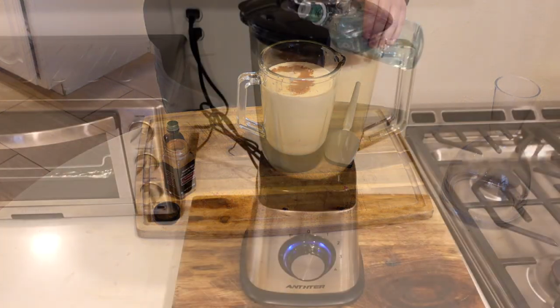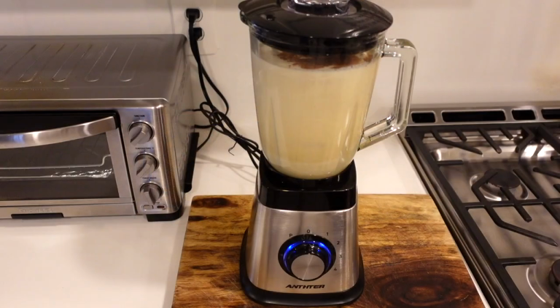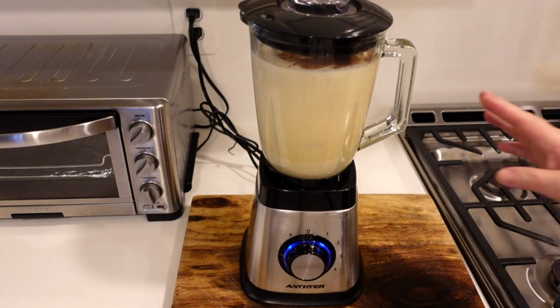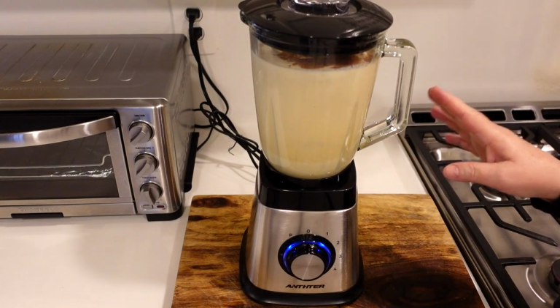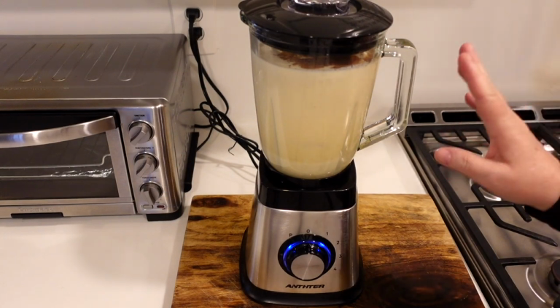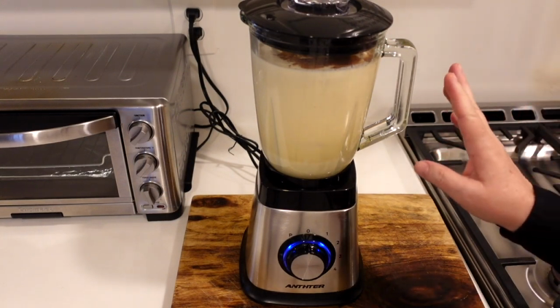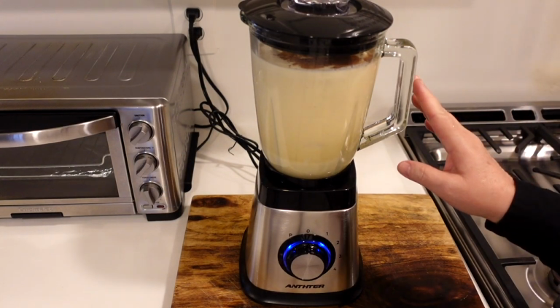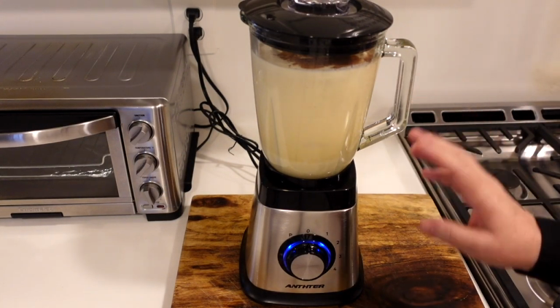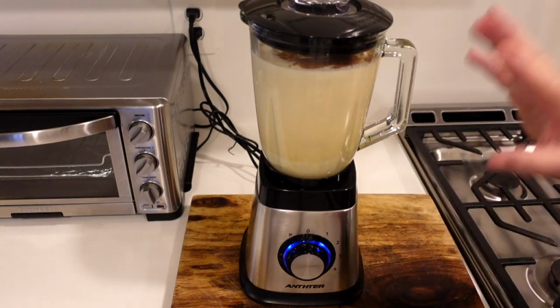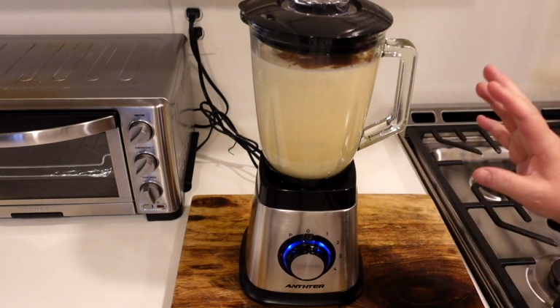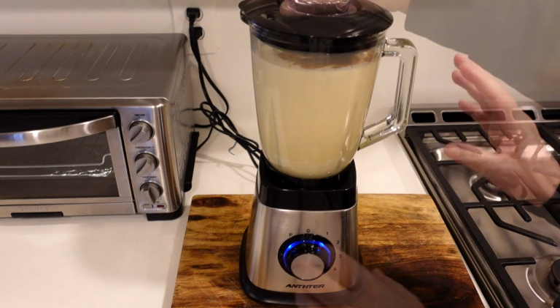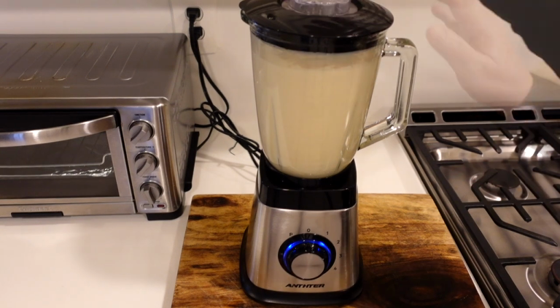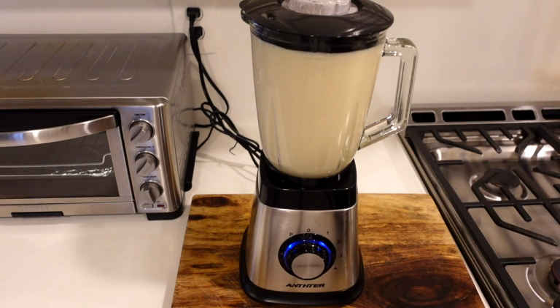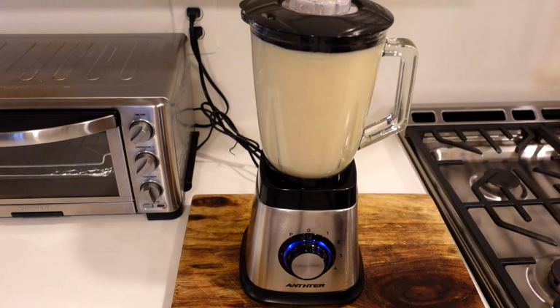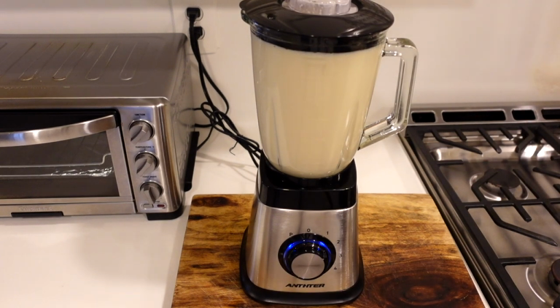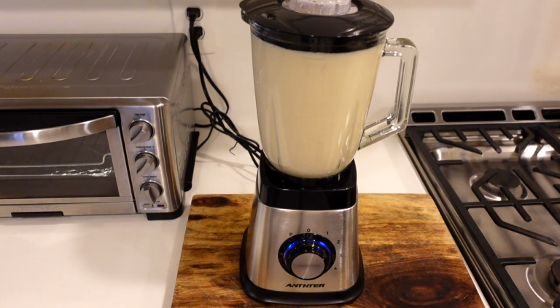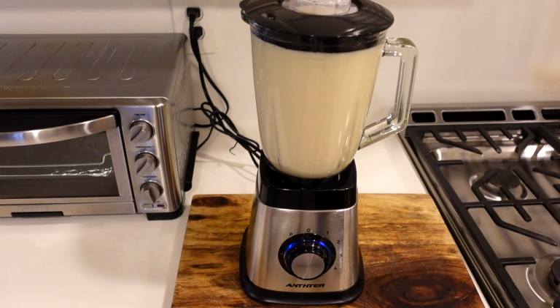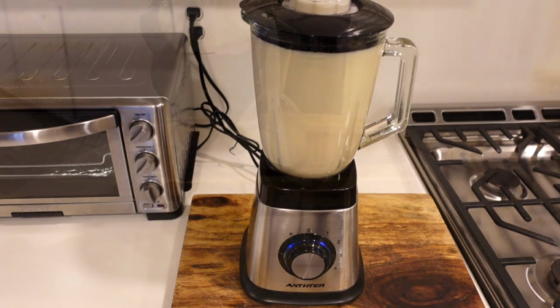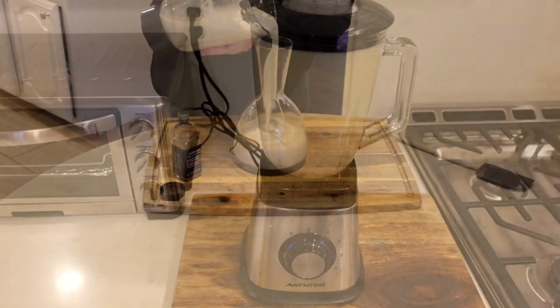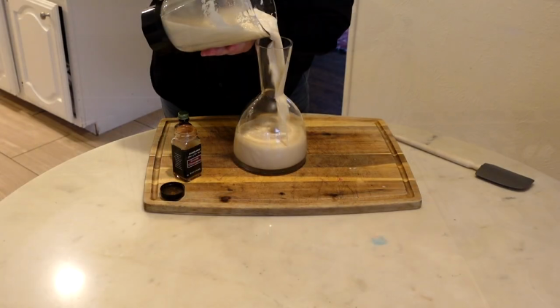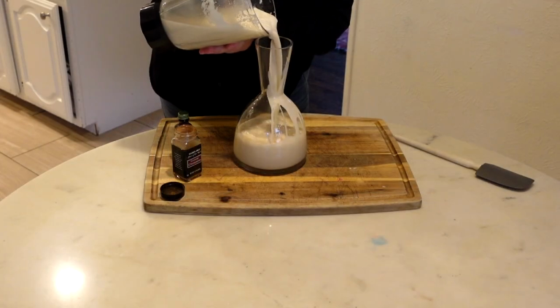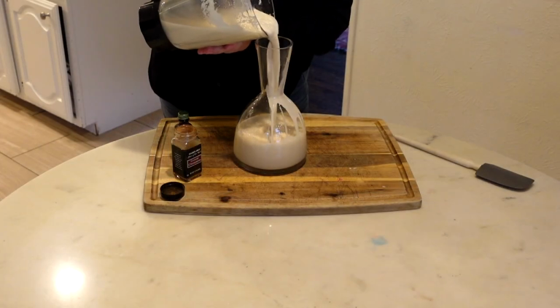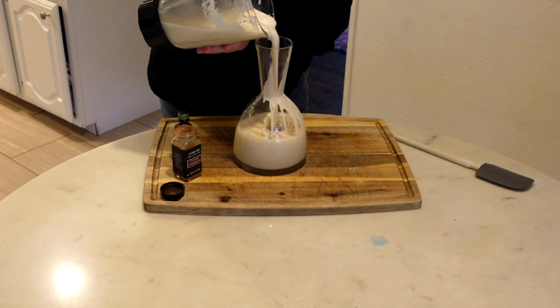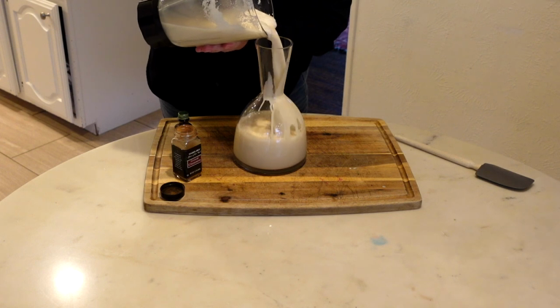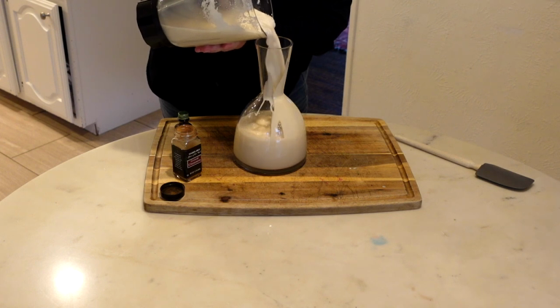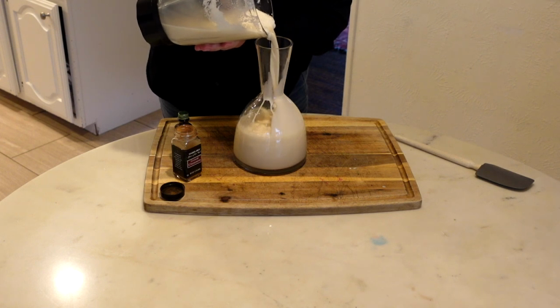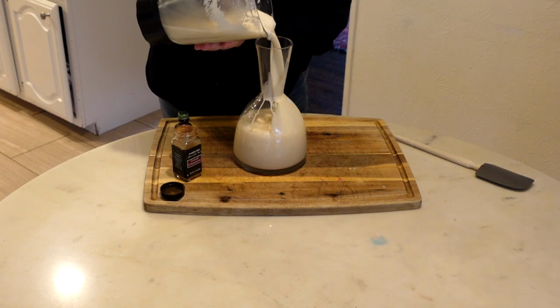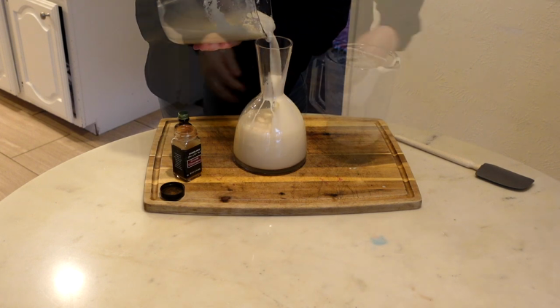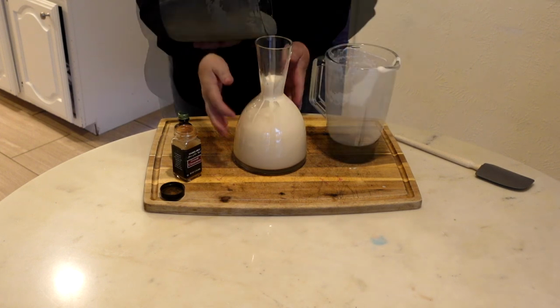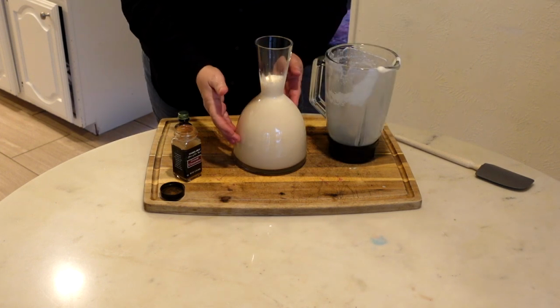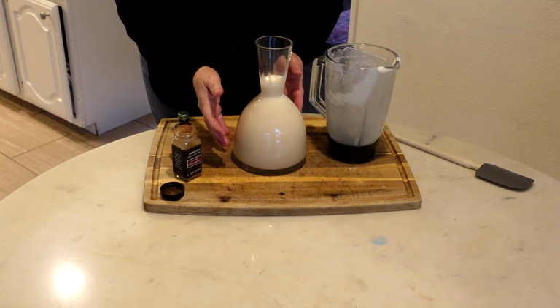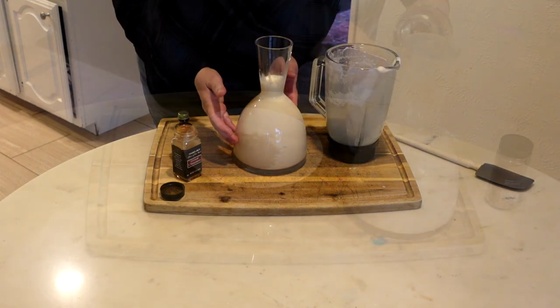We are going to blend this for about 2 minutes so everything mixes well. We will chill this and then try it.